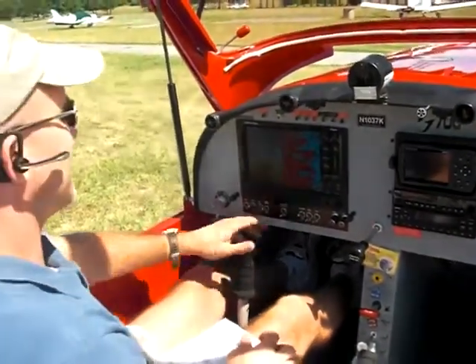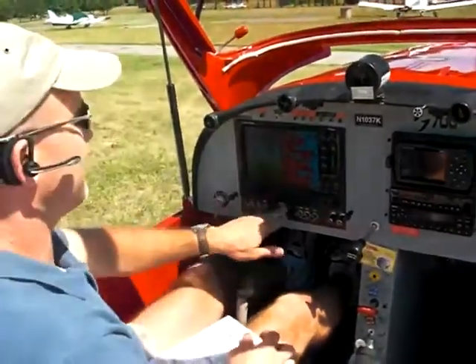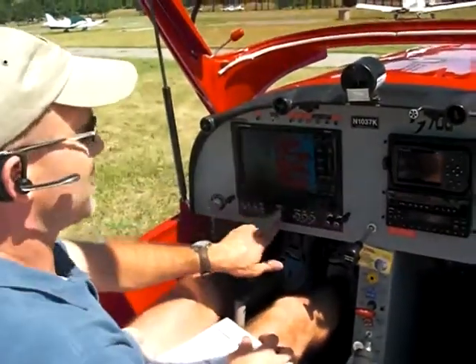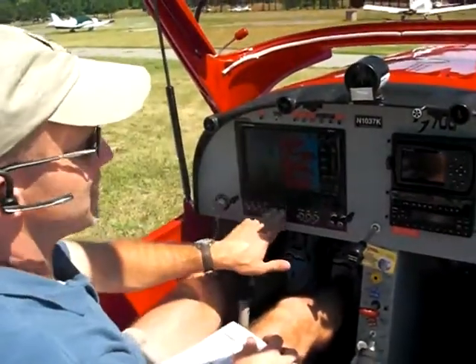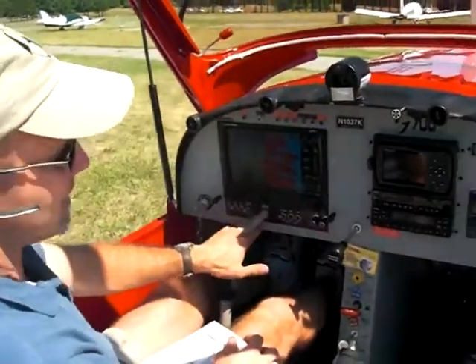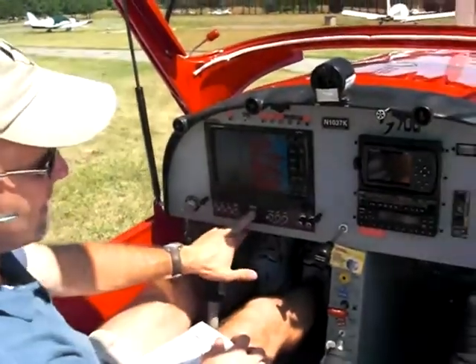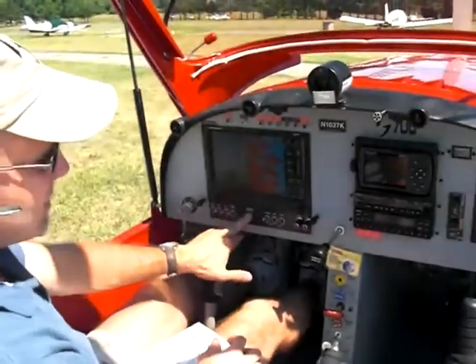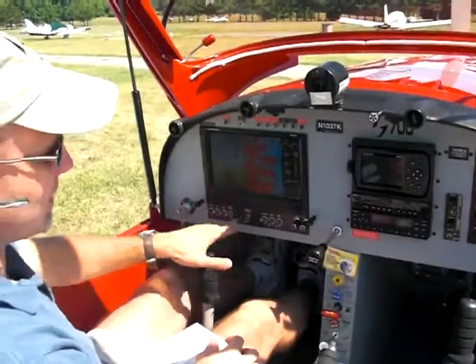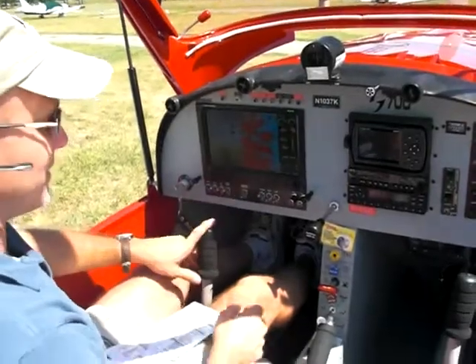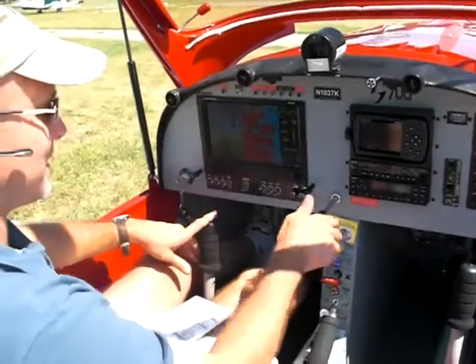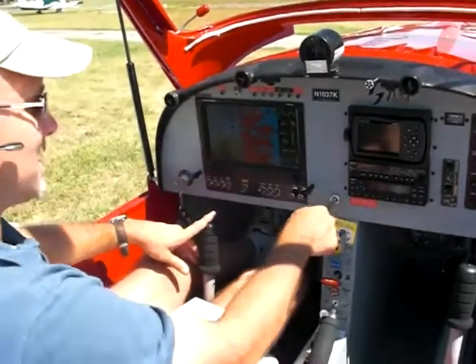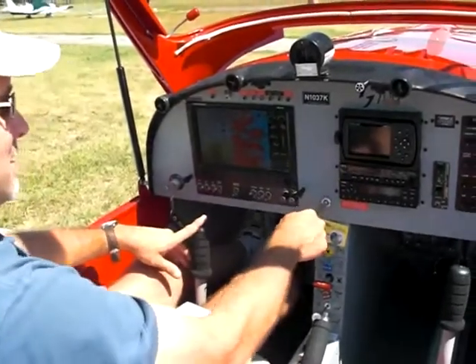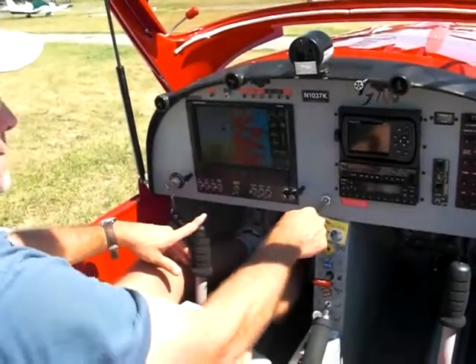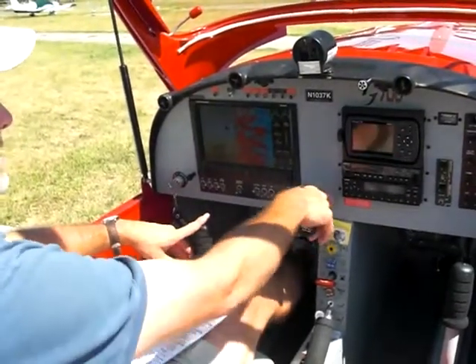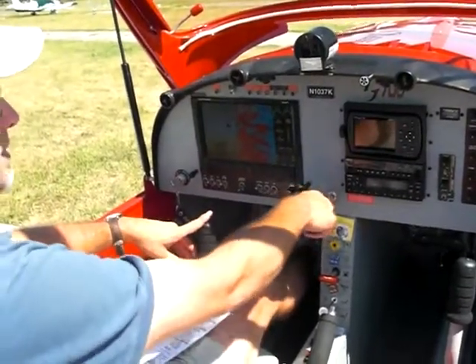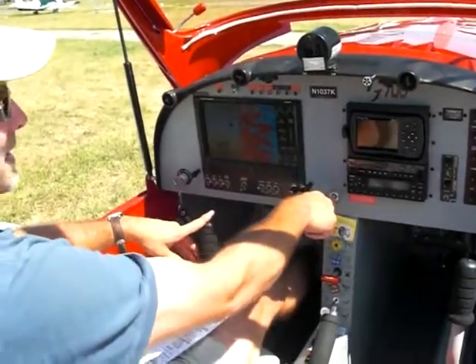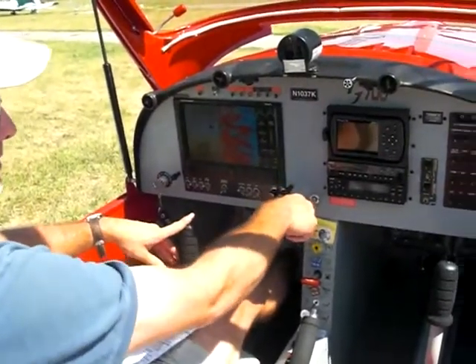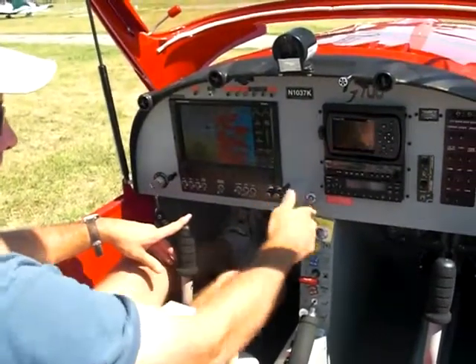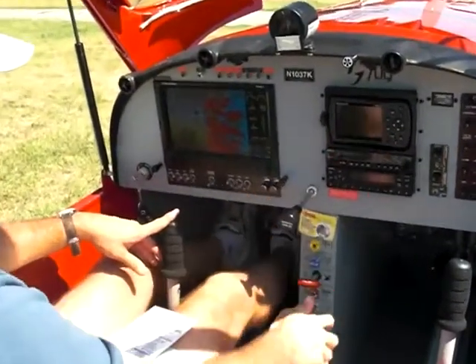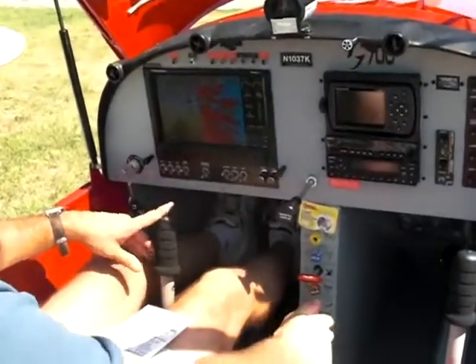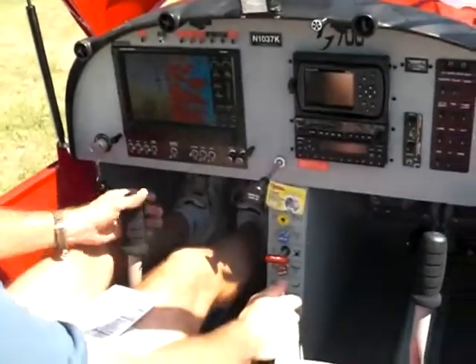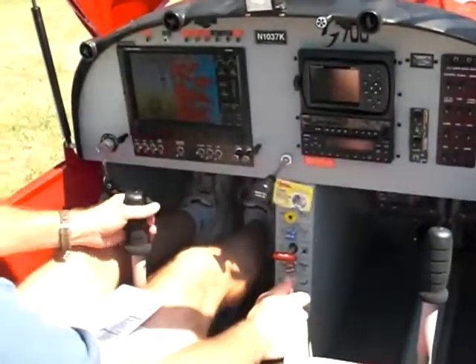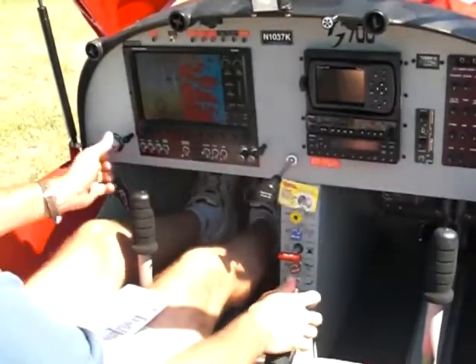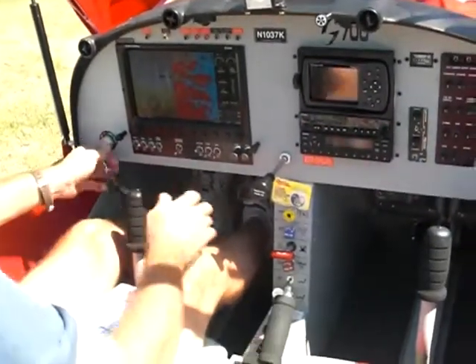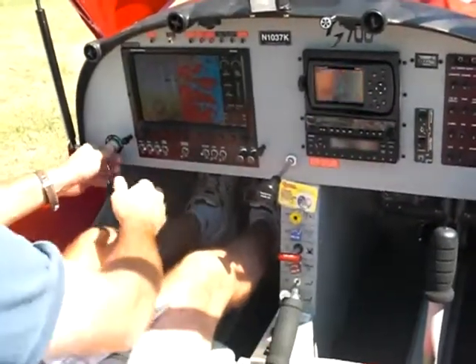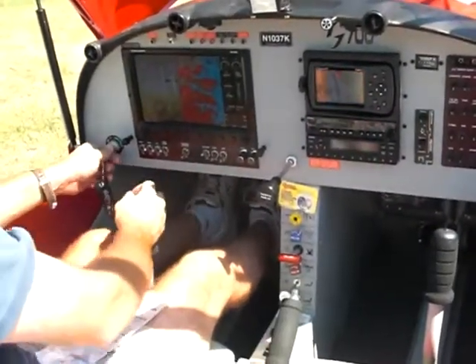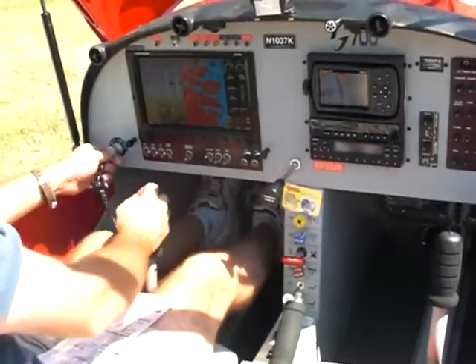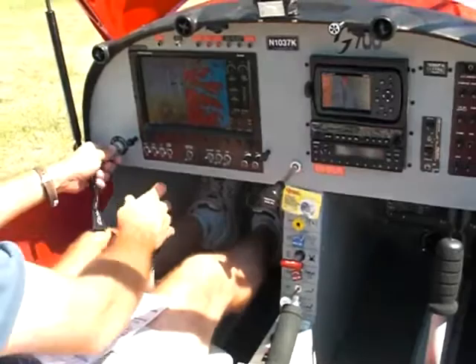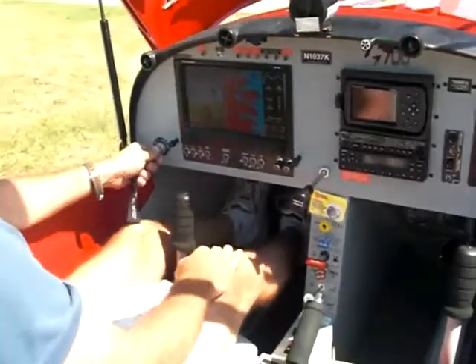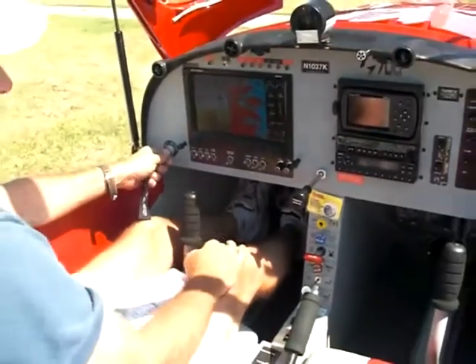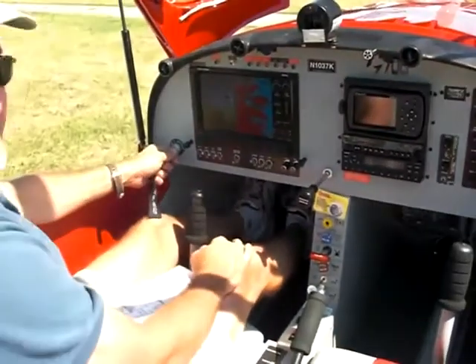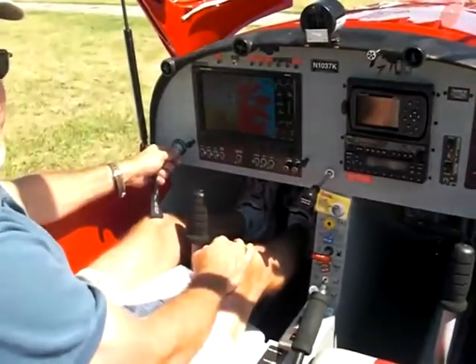Again, make sure the avionics are off. Your throttle is at idle. Everything's good. You have no mixture control — no mixture control.